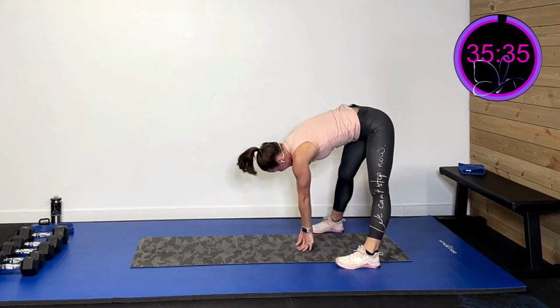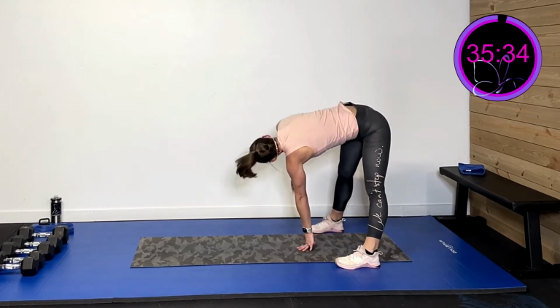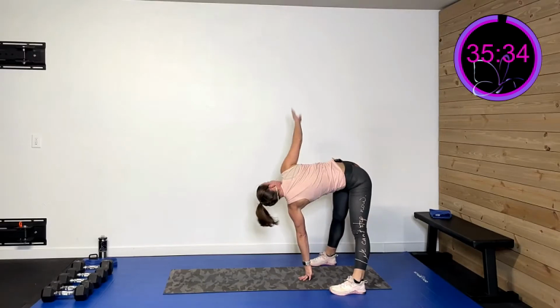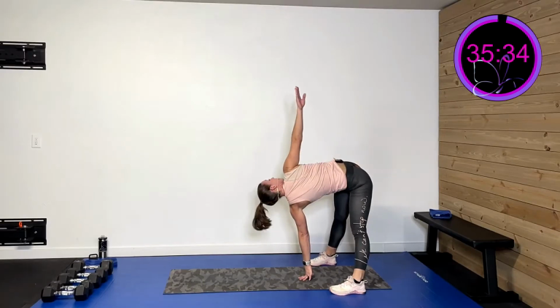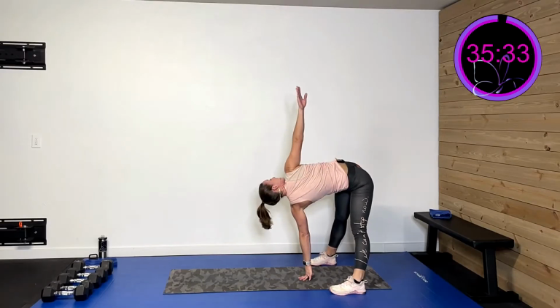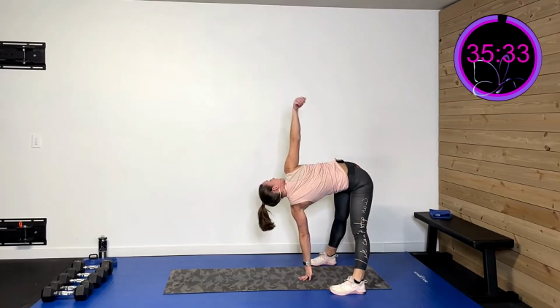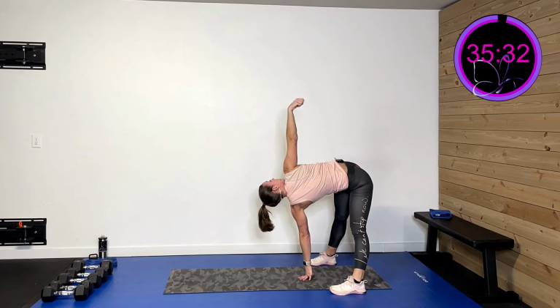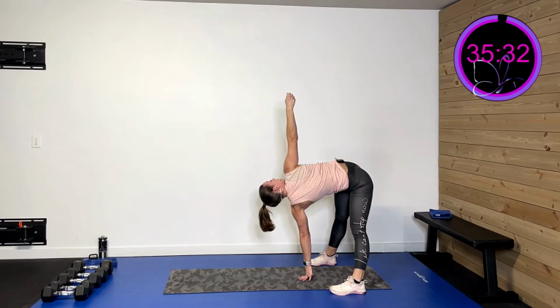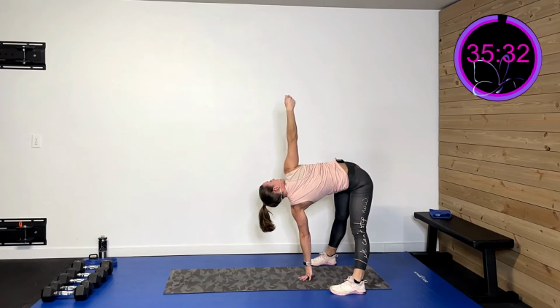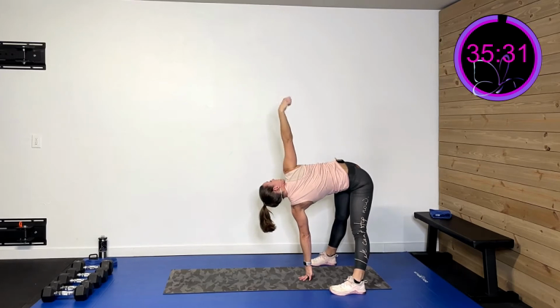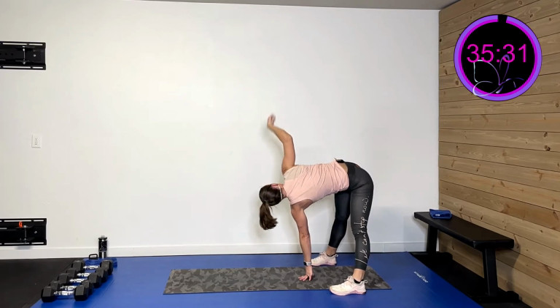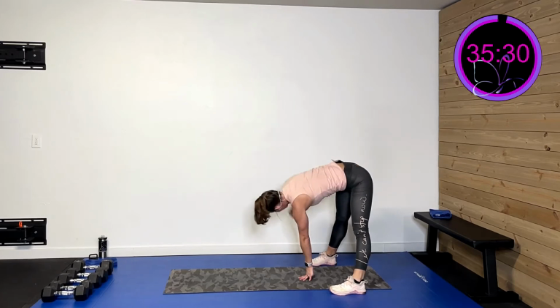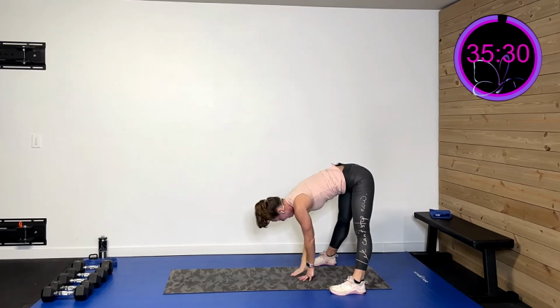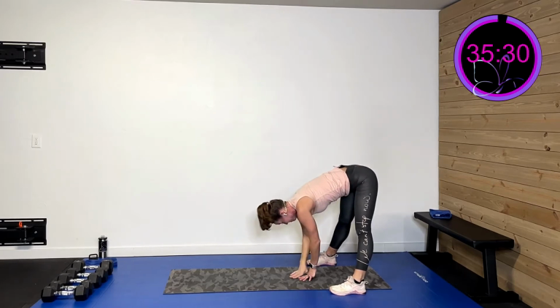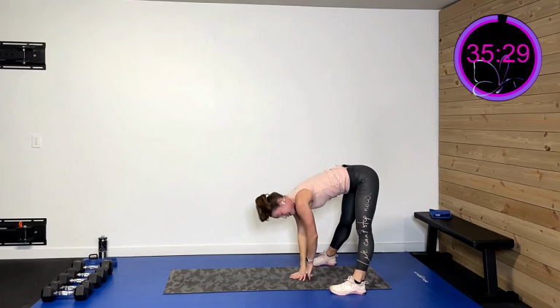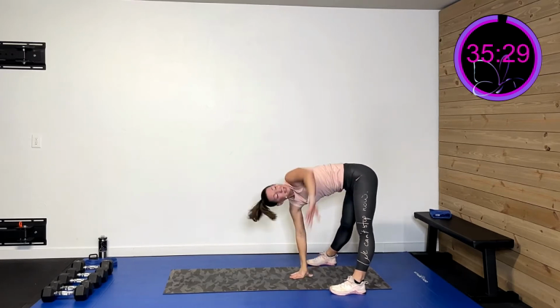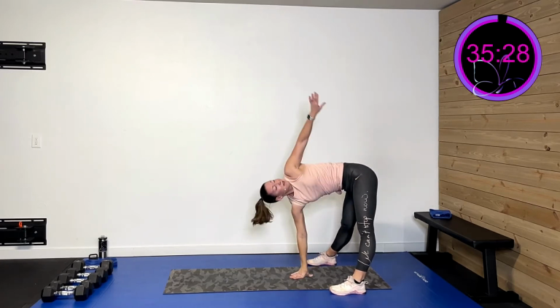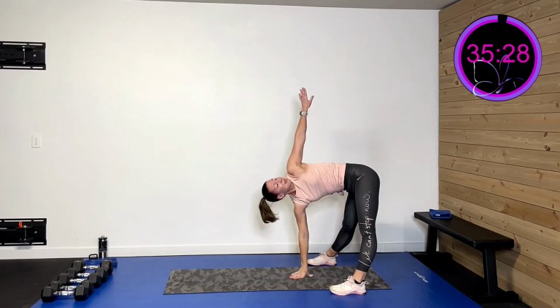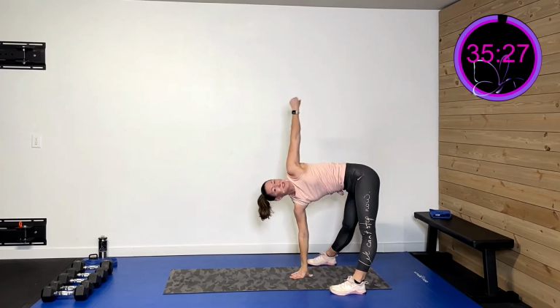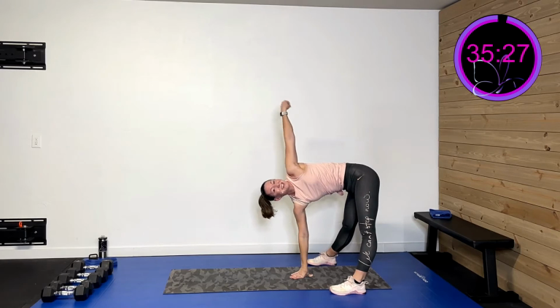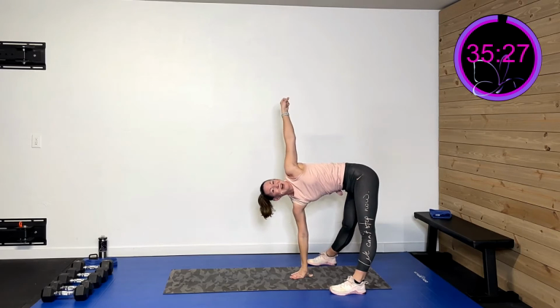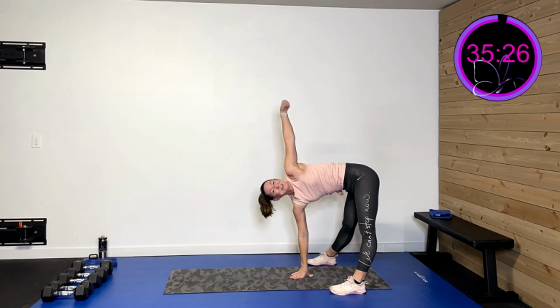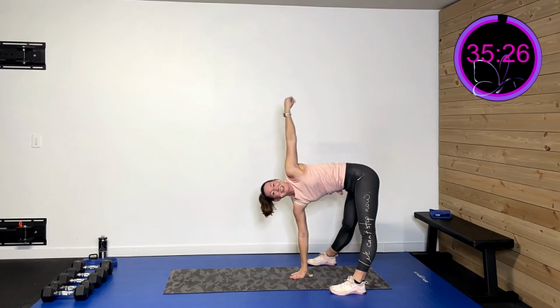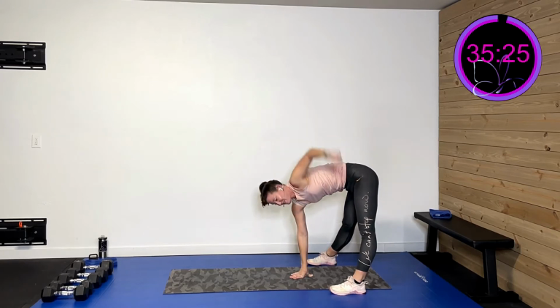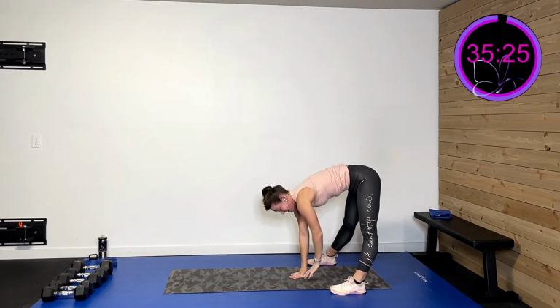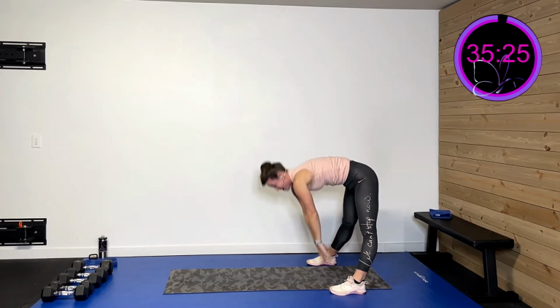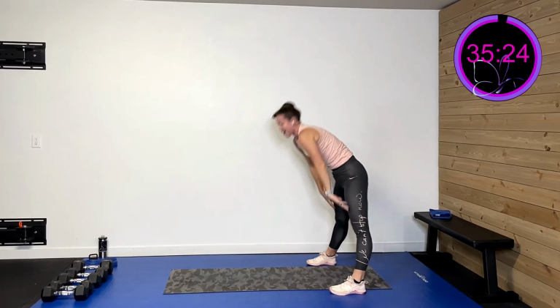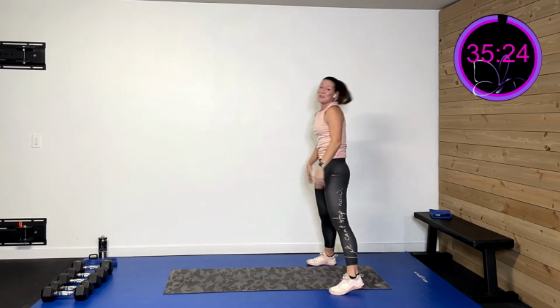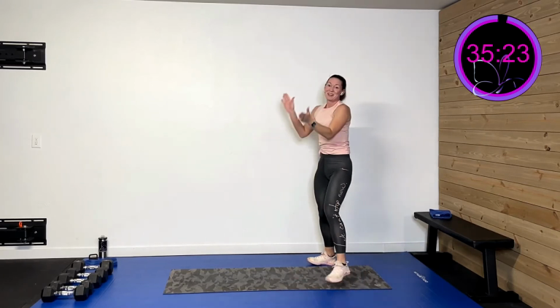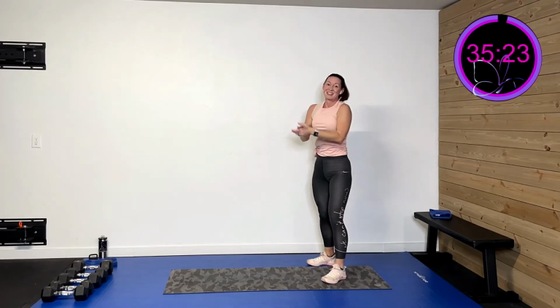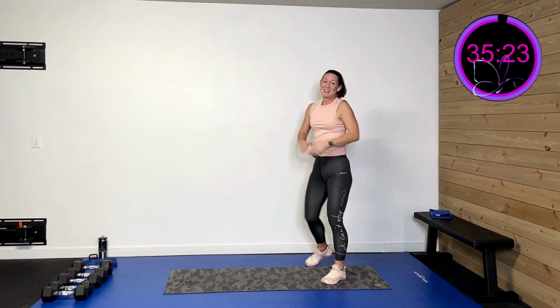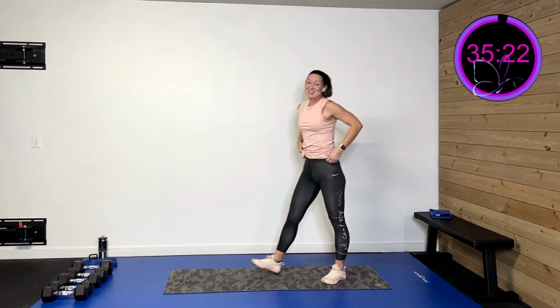Now take that right arm up to the ceiling, roll that wrist — roll it the other way, come on down. Take the left hand up towards the ceiling, roll the wrist, all the way up. Let me tell you what we're doing next.